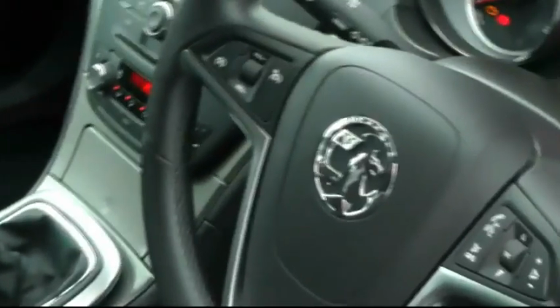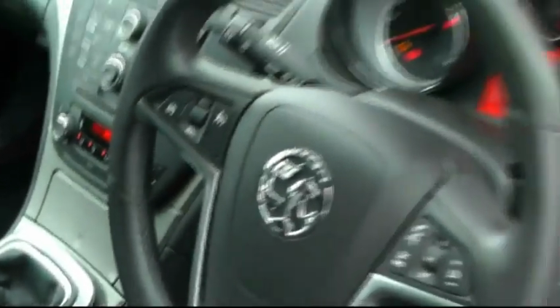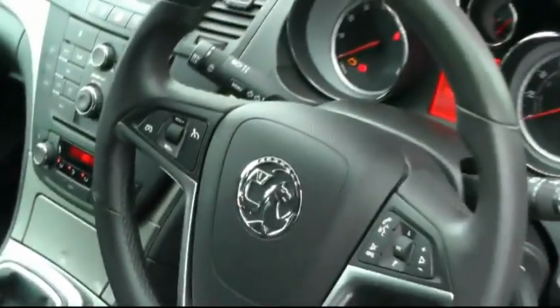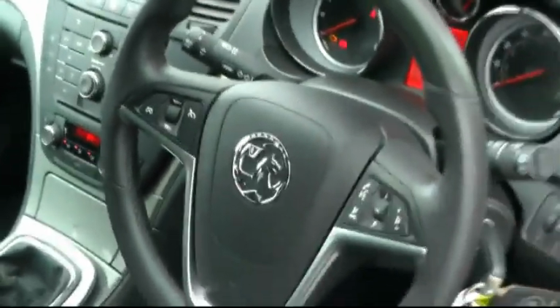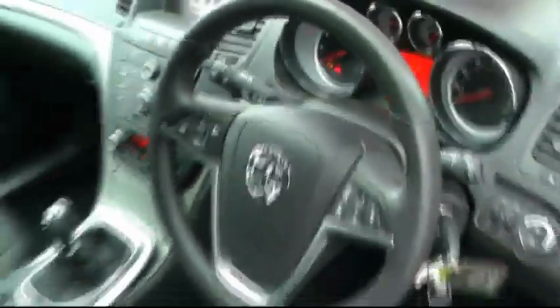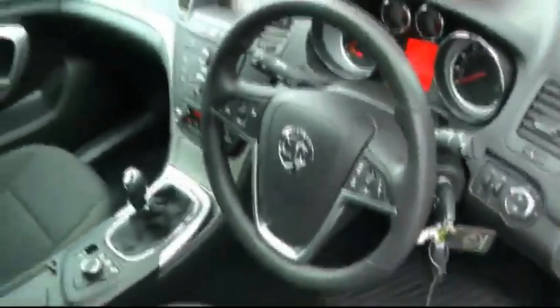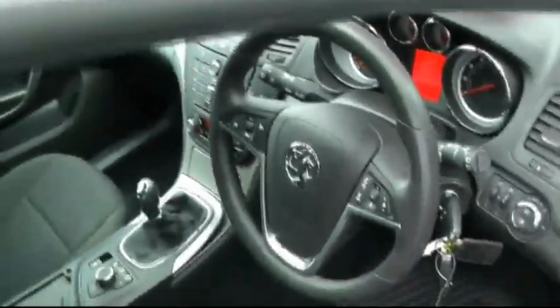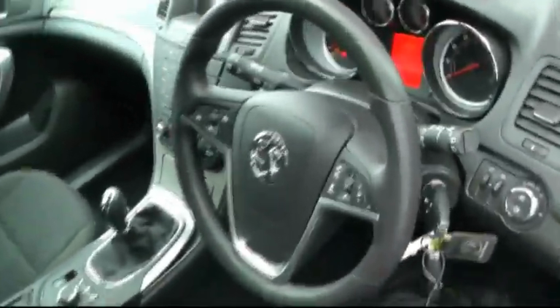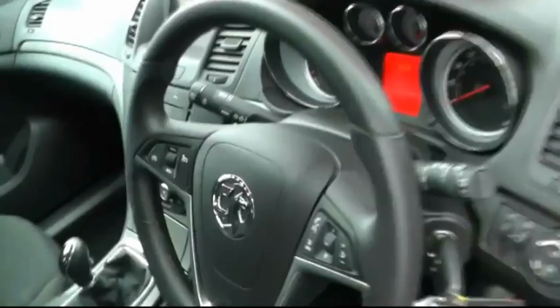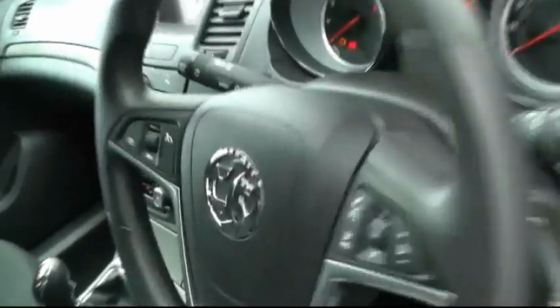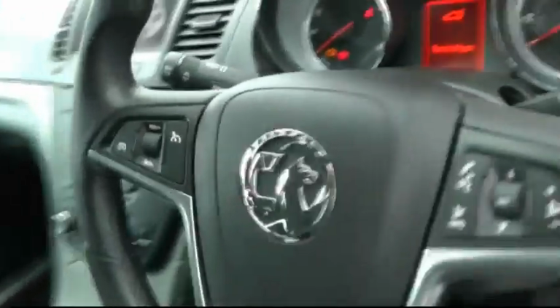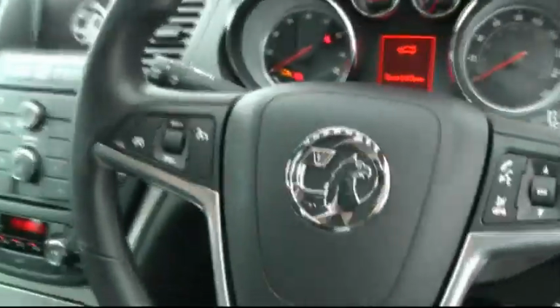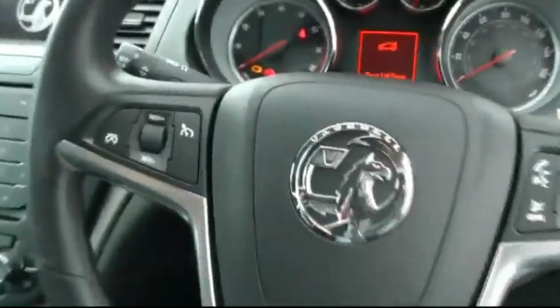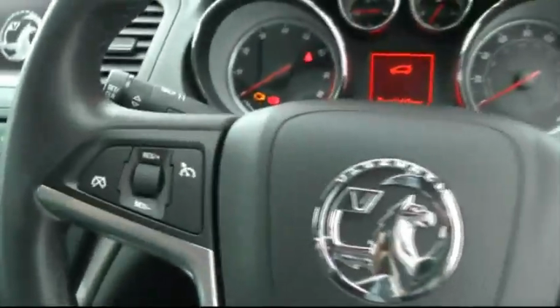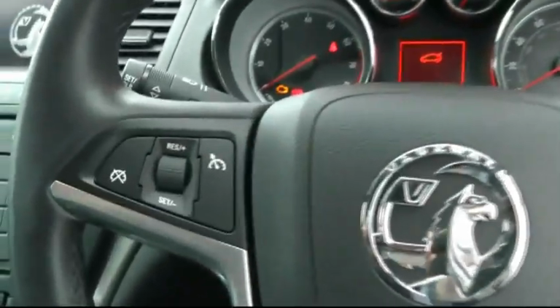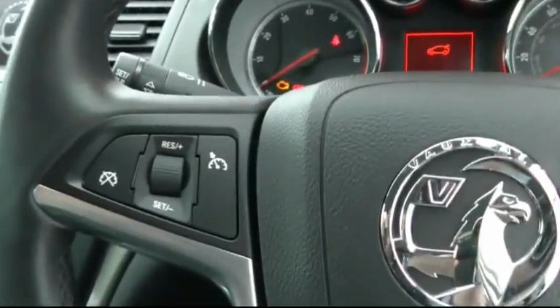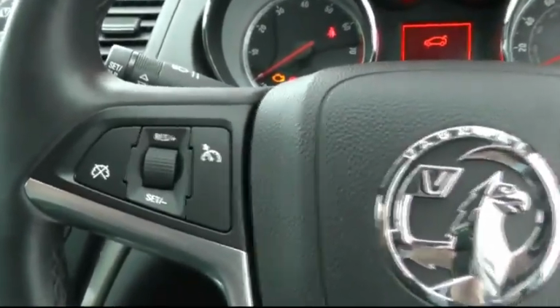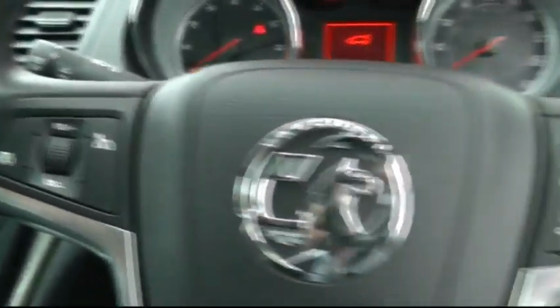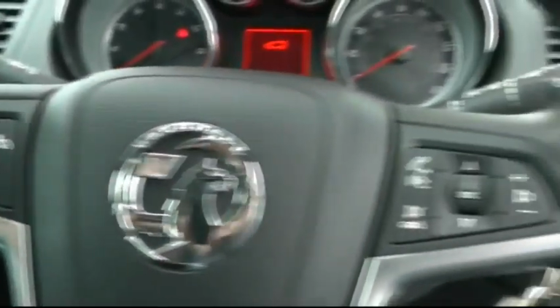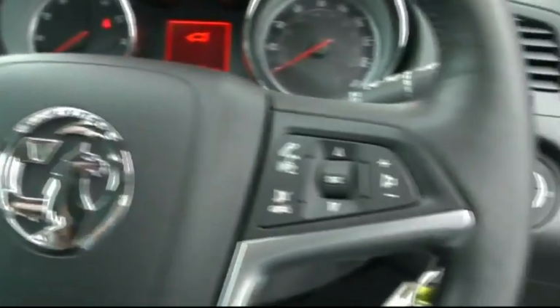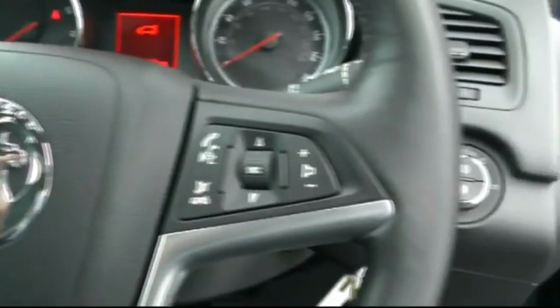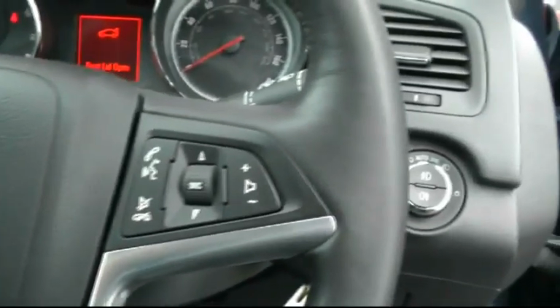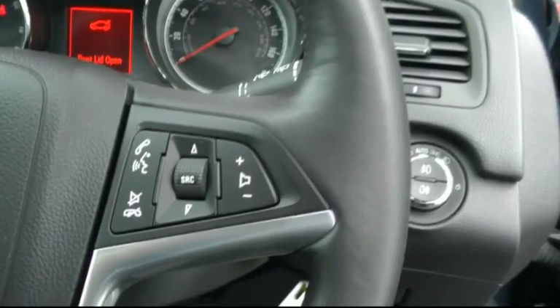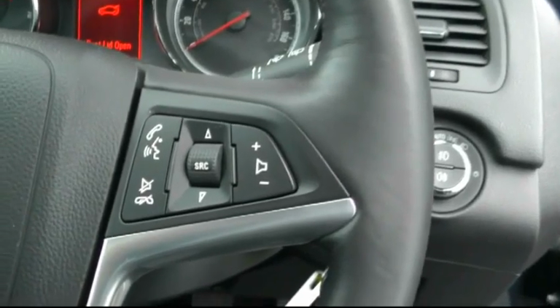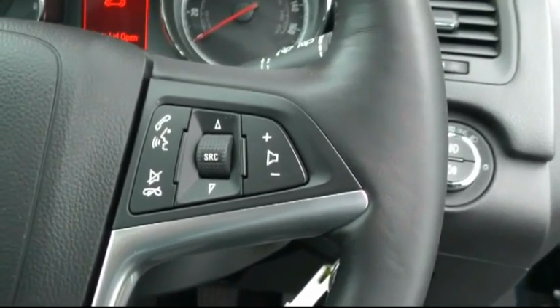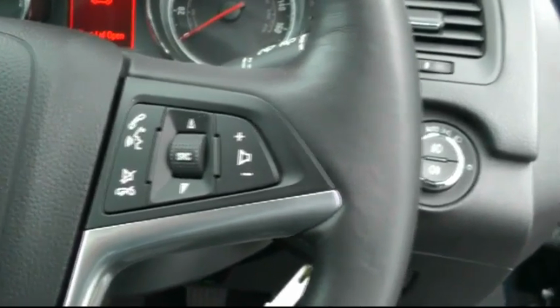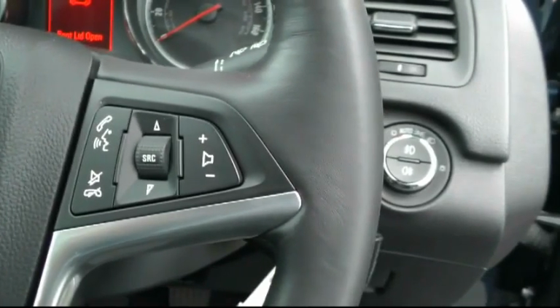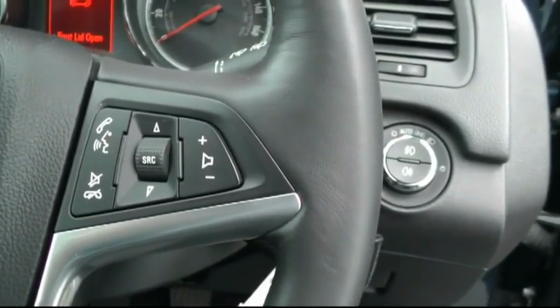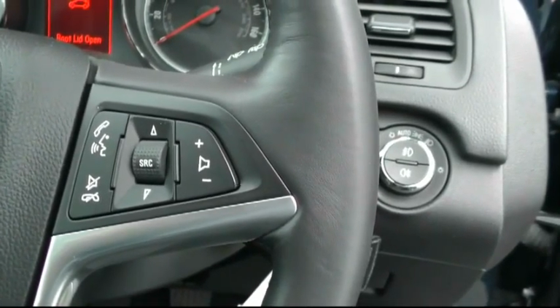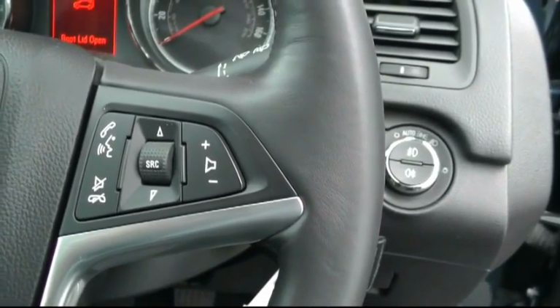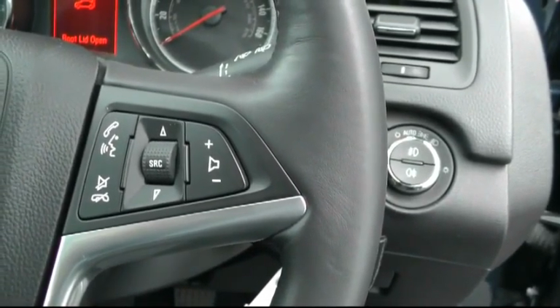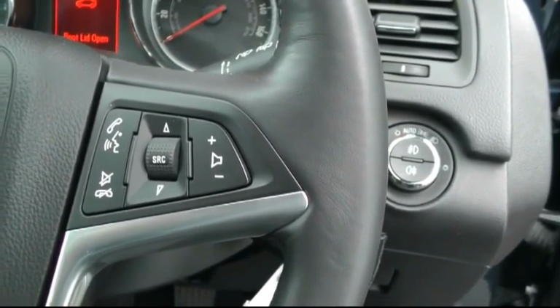It also comes with a multi-function steering wheel with cruise control, Bluetooth hands-free phone kit, and also your stereo controls.